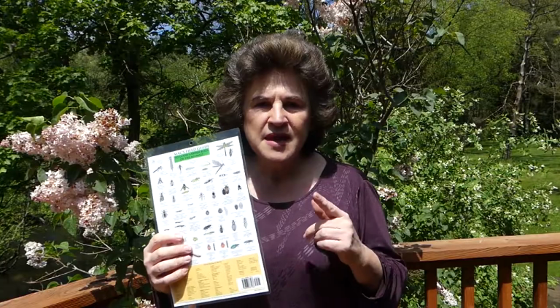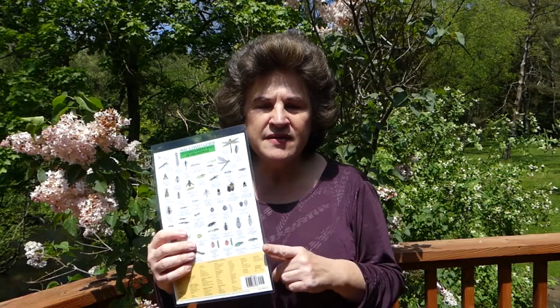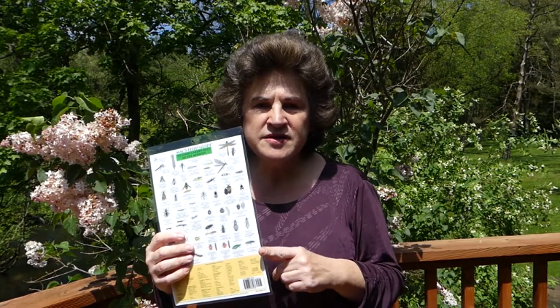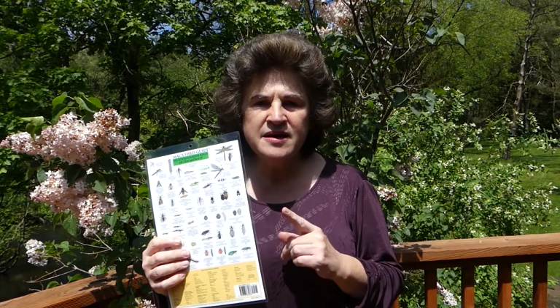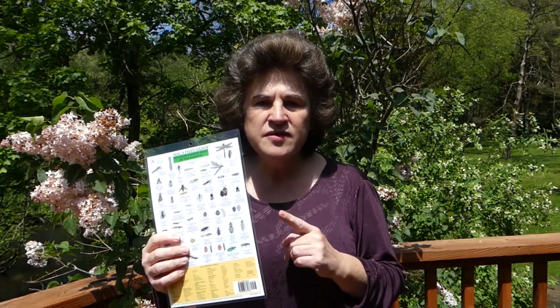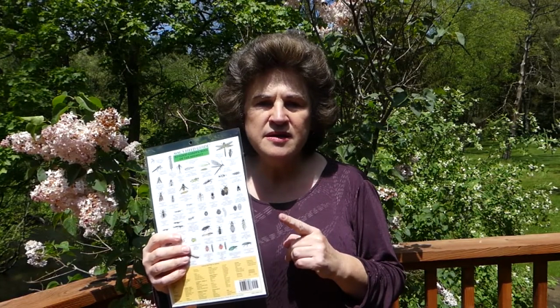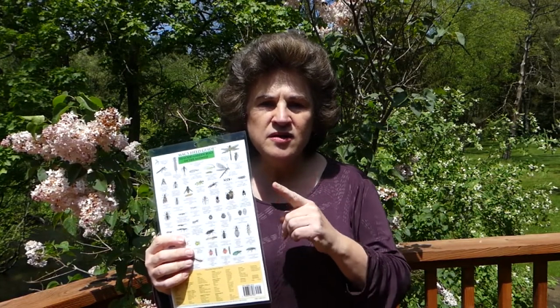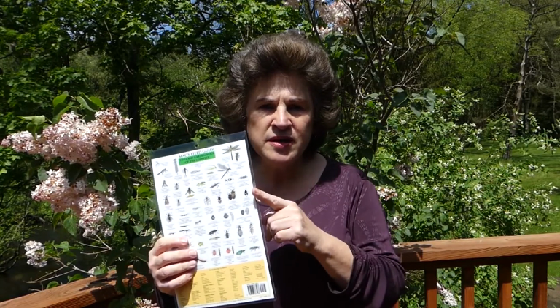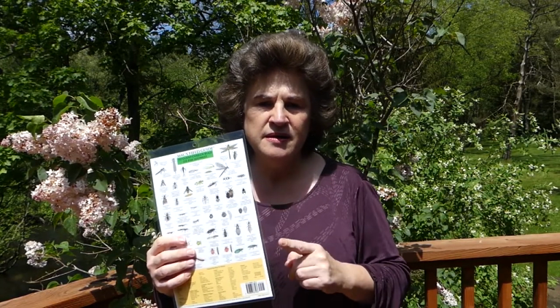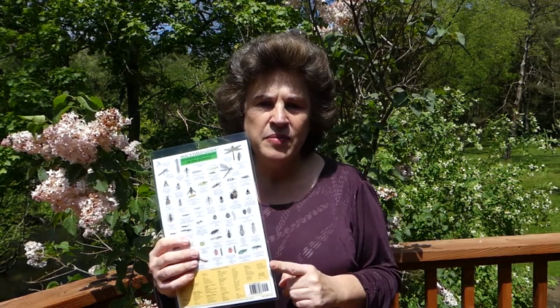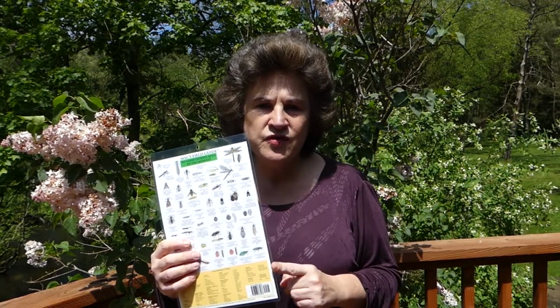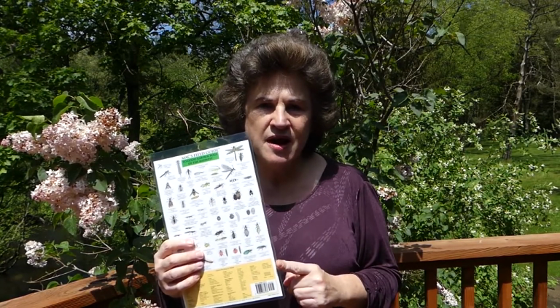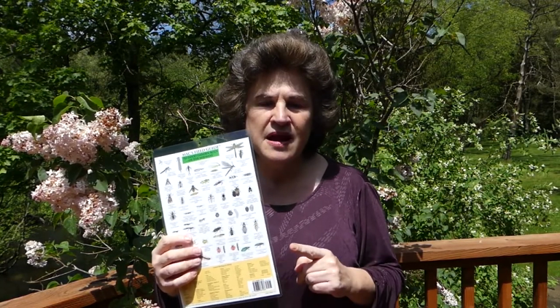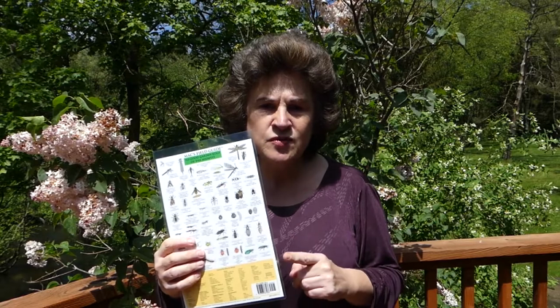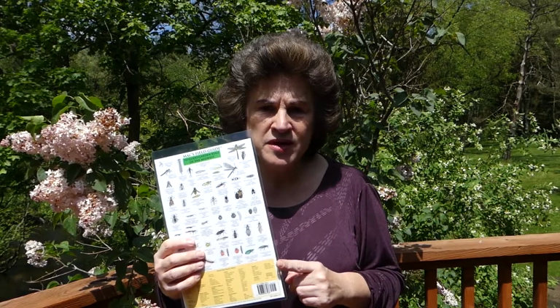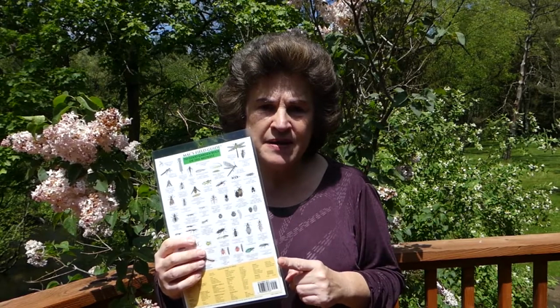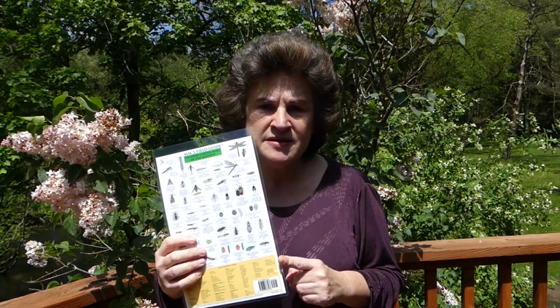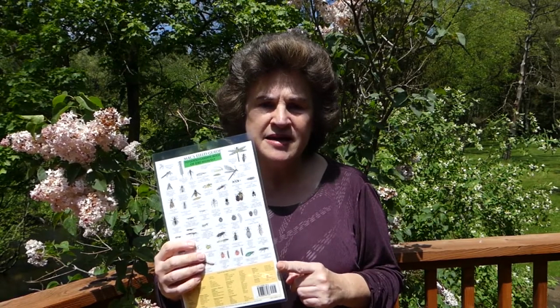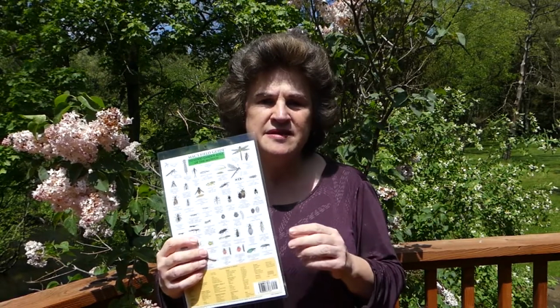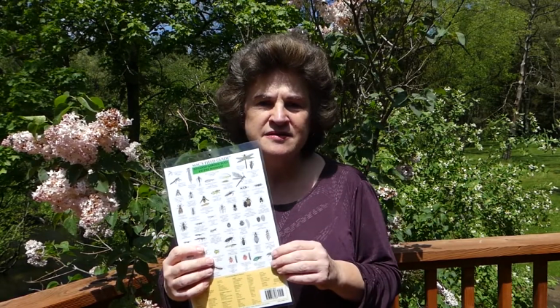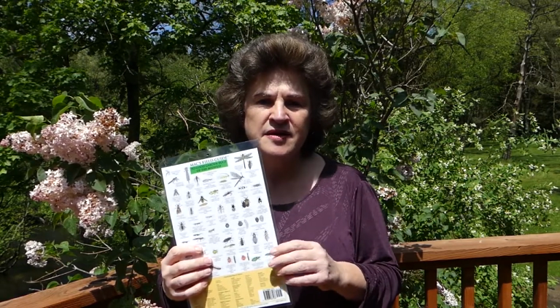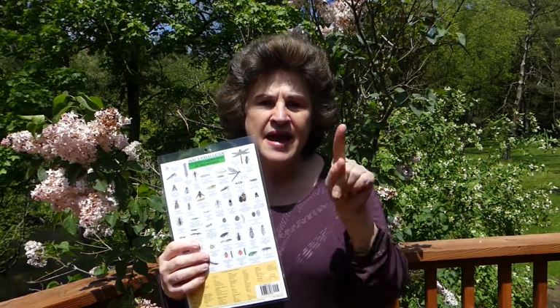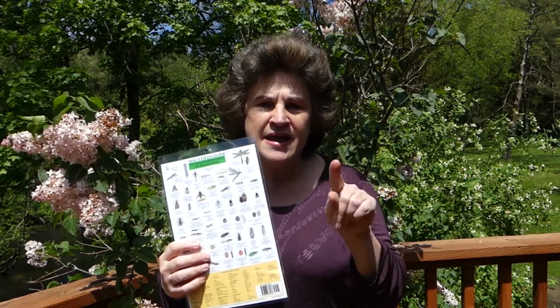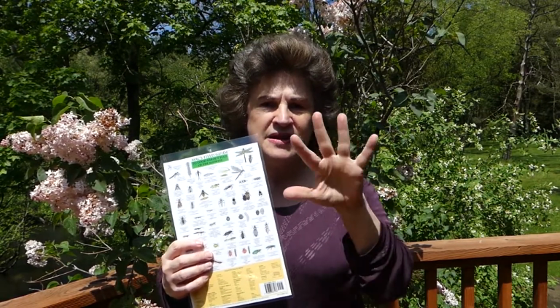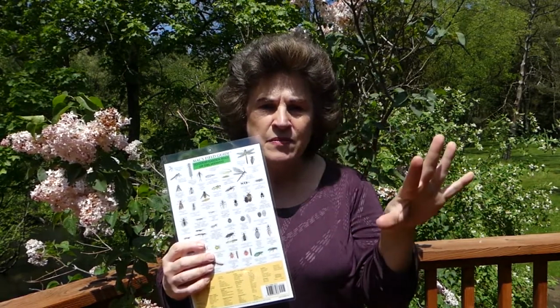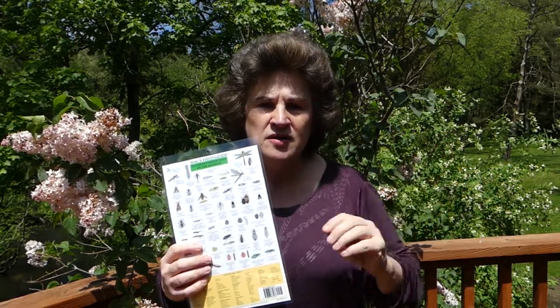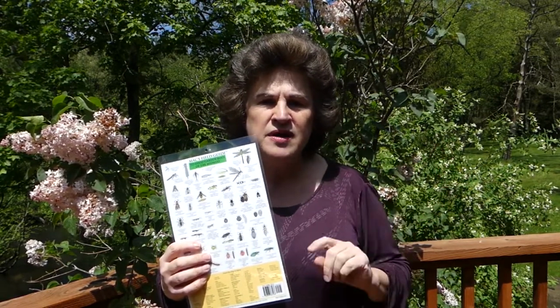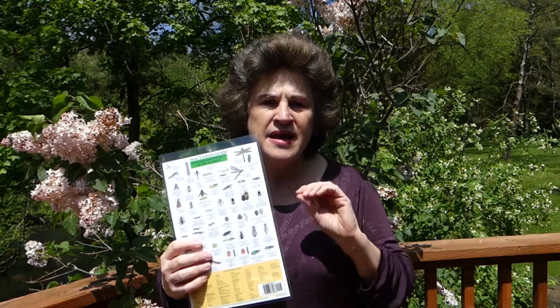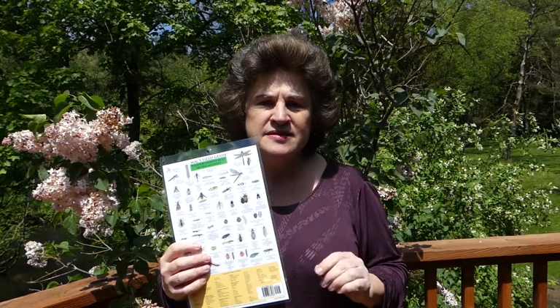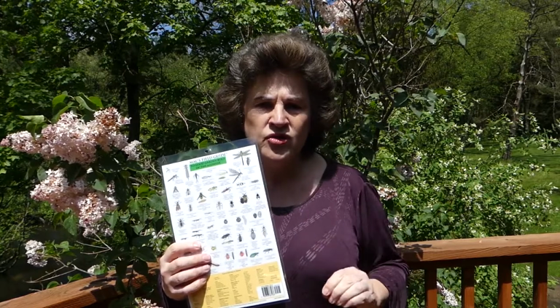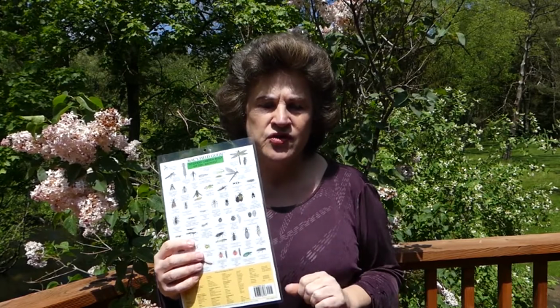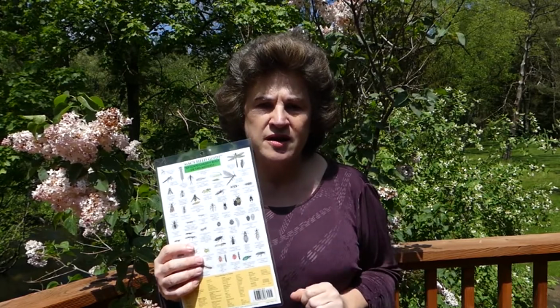On the other side are the good bugs for your garden. That's what I really like about these guides, because it's telling you to leave that bug alone — it is healthy for your garden.